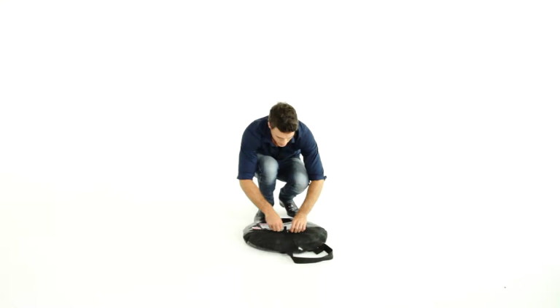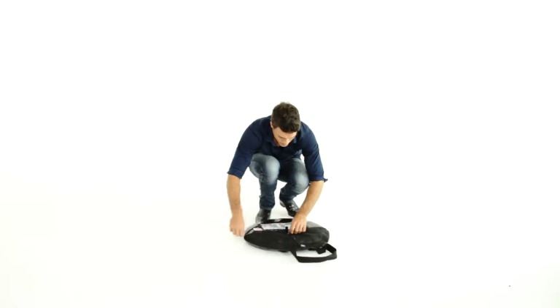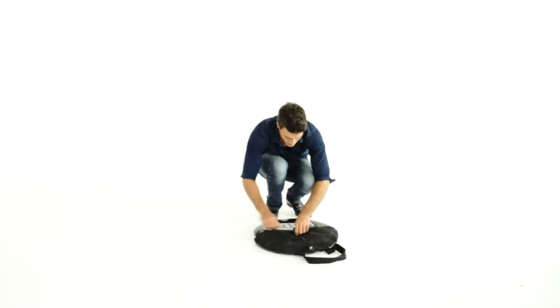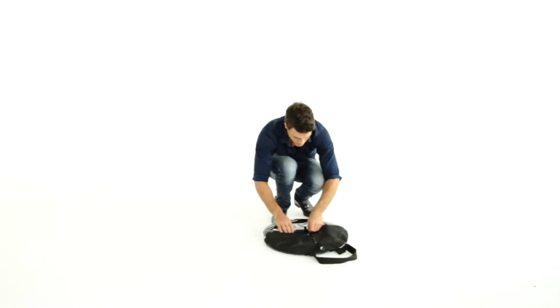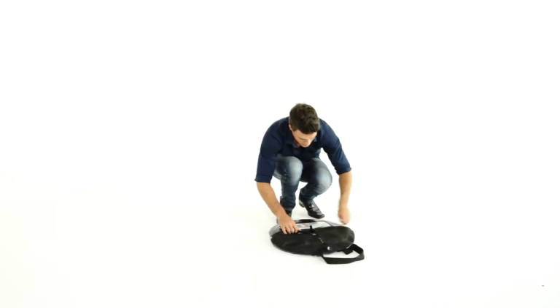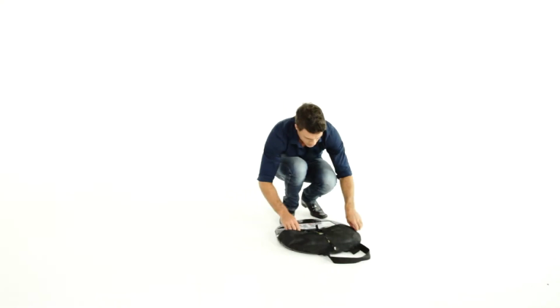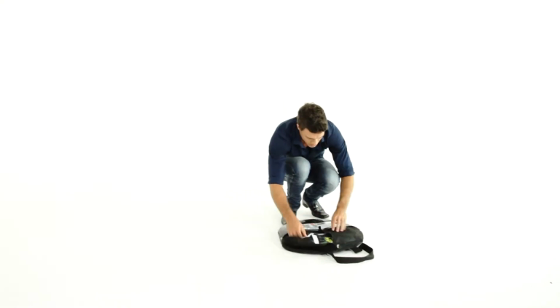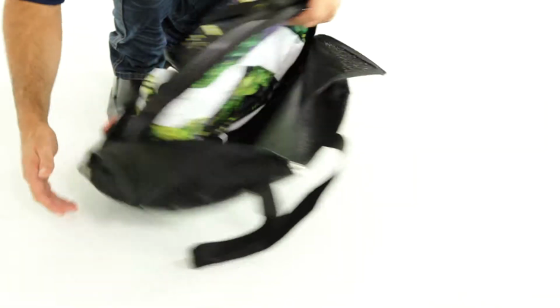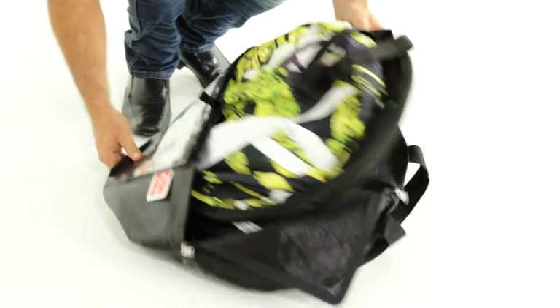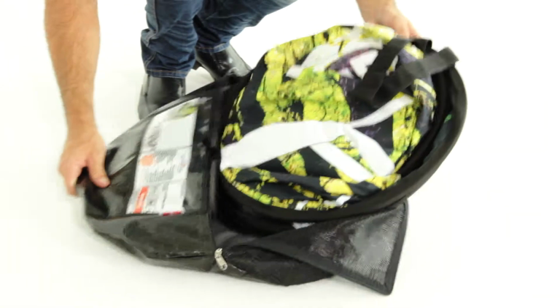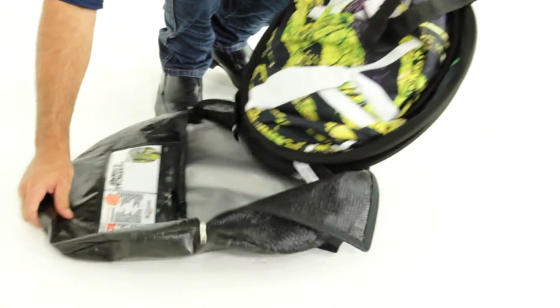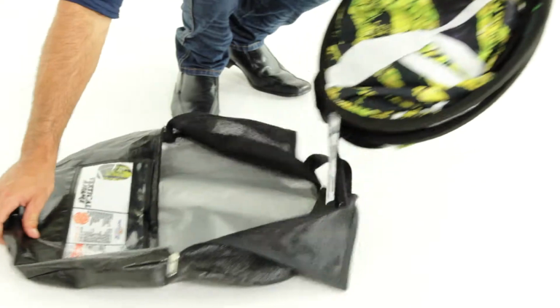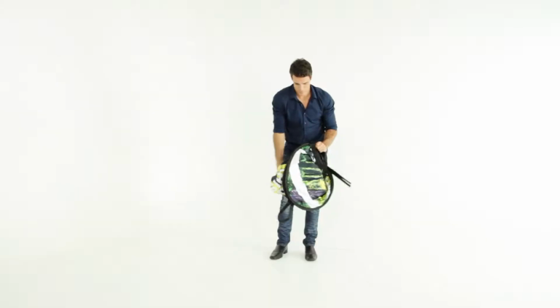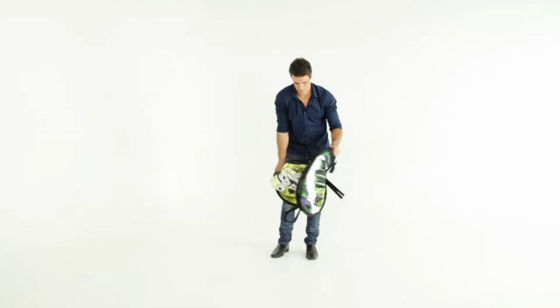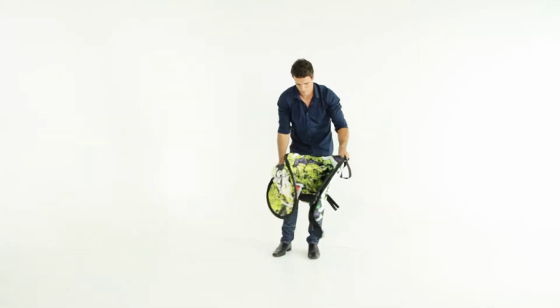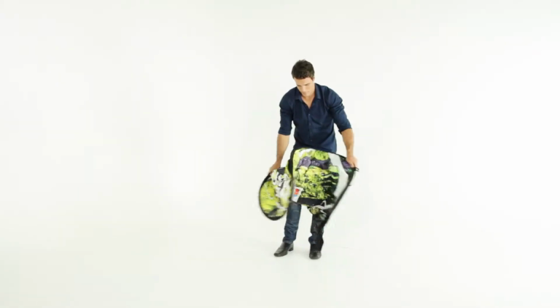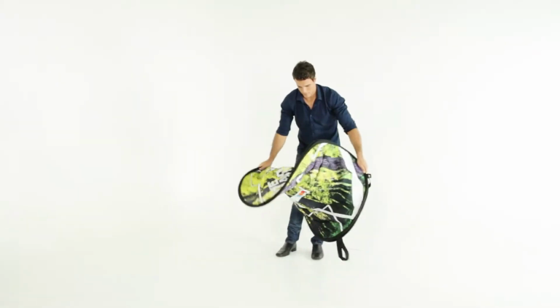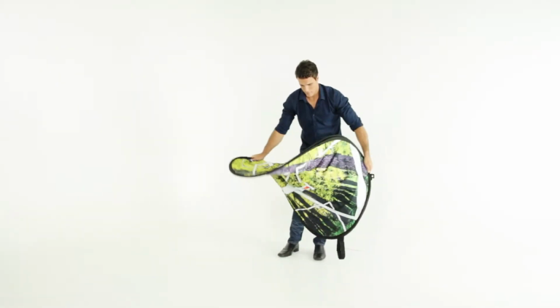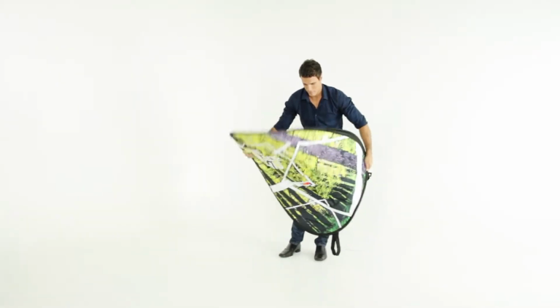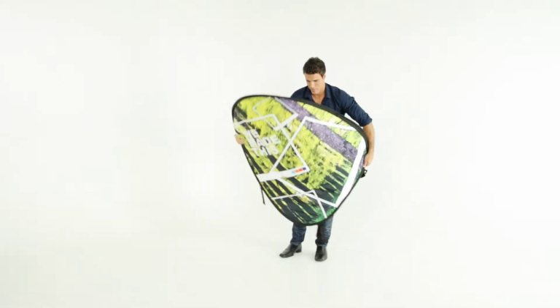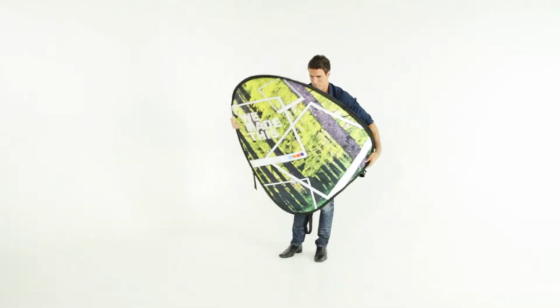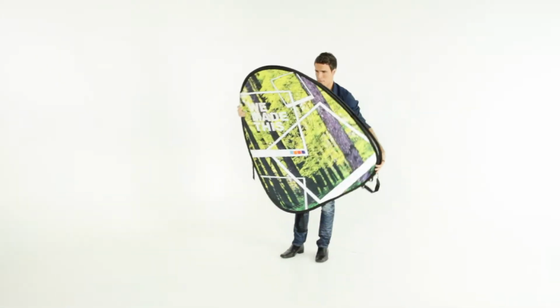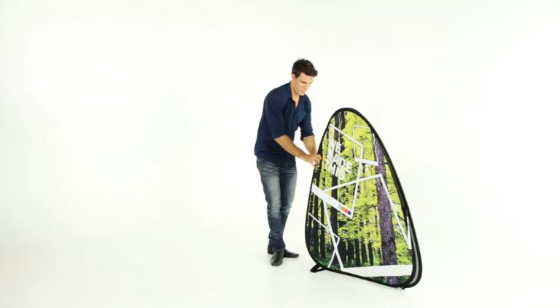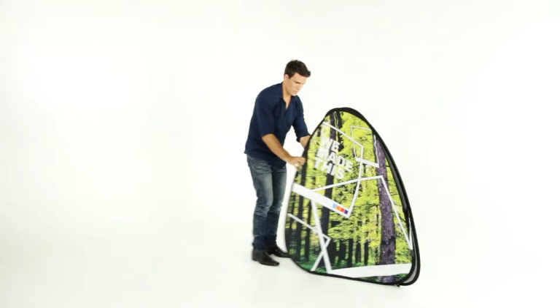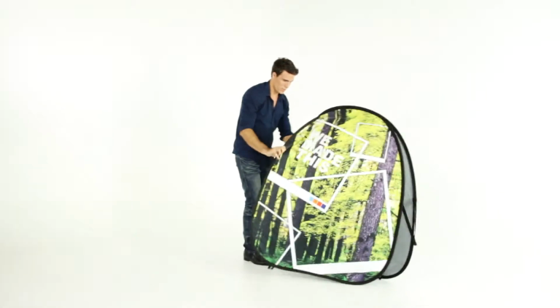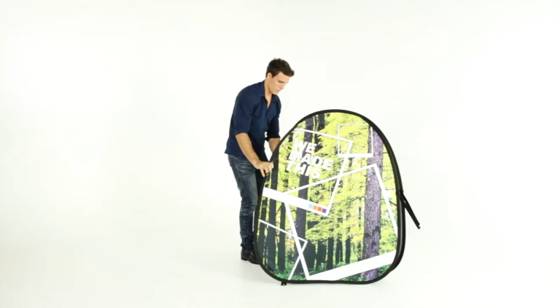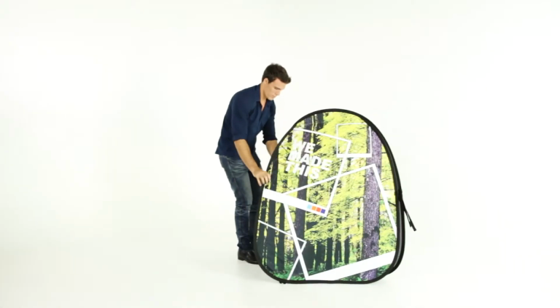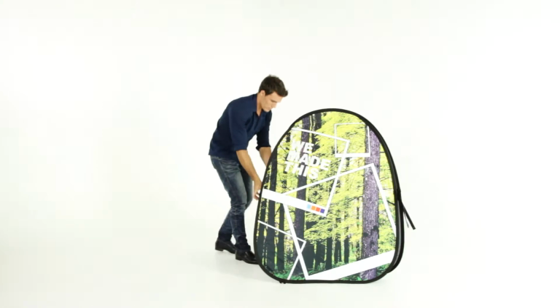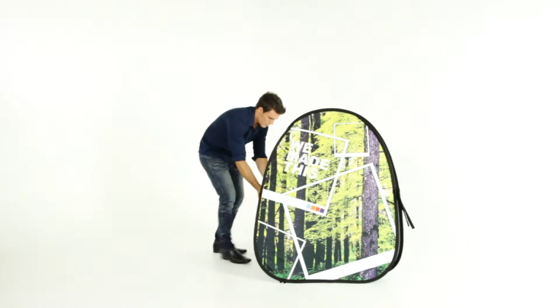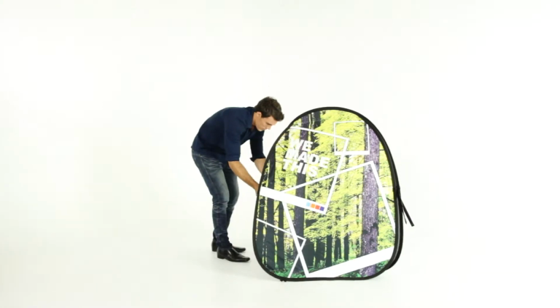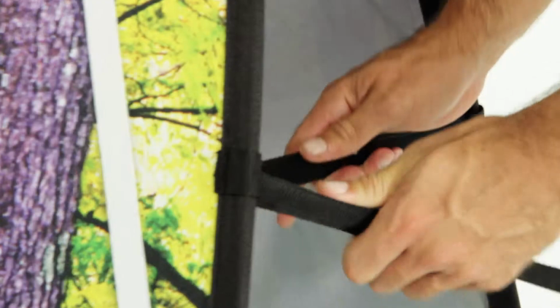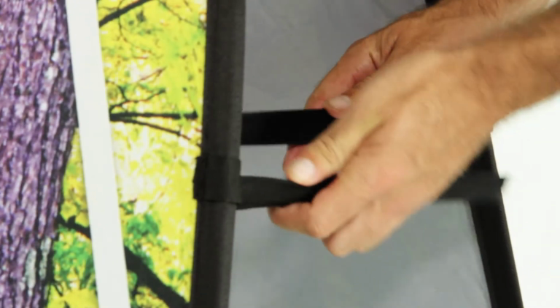Remove the A-frame from the bag. Holding the bands, pull open slightly until the banner pops open. Take care as it may pop open towards you.